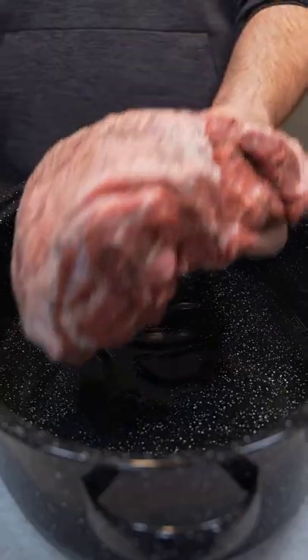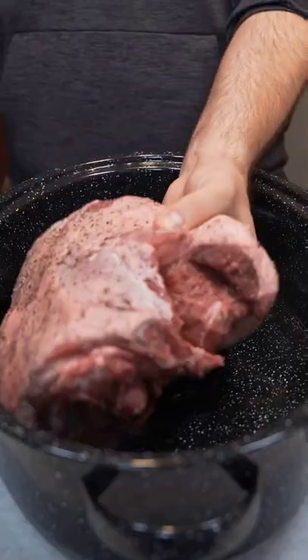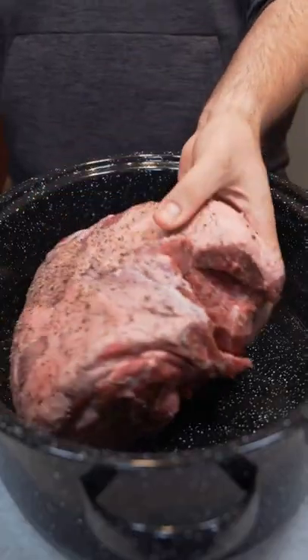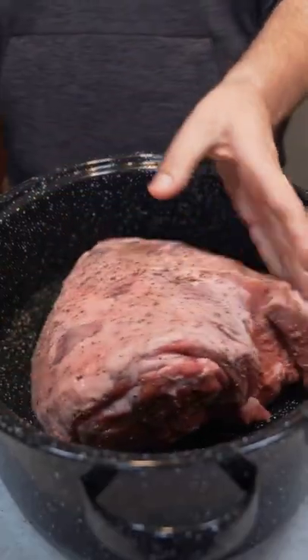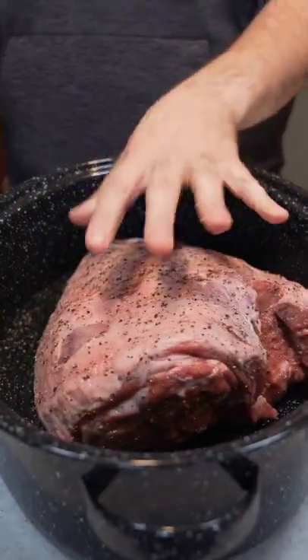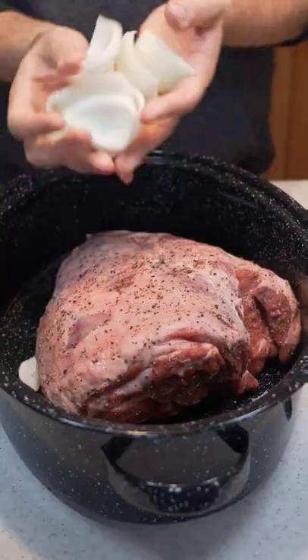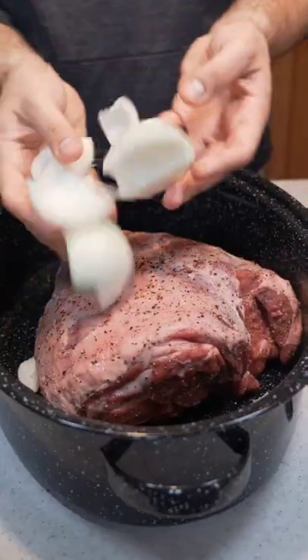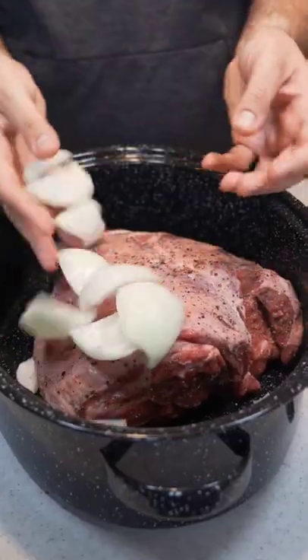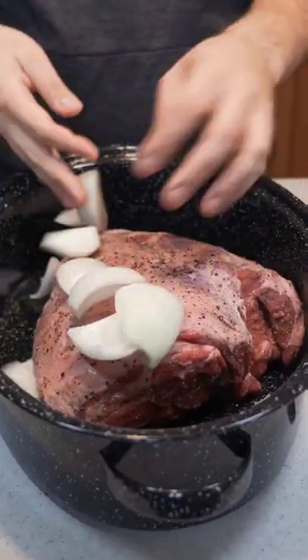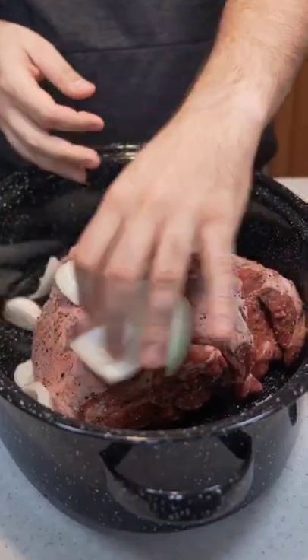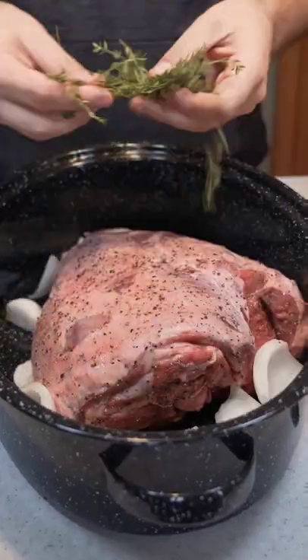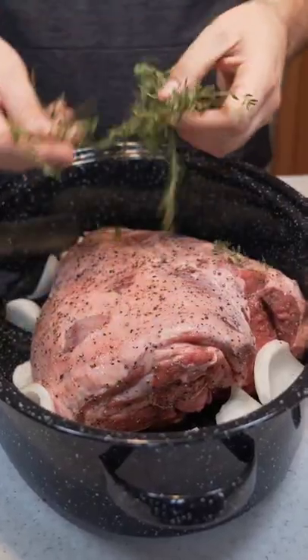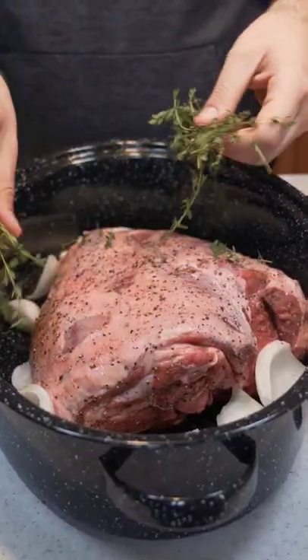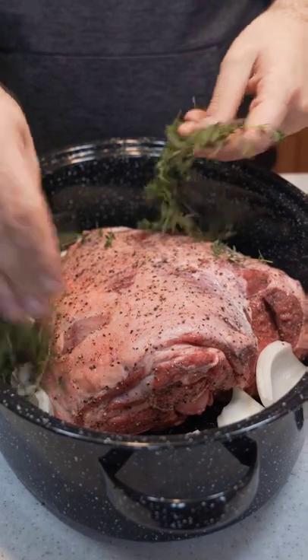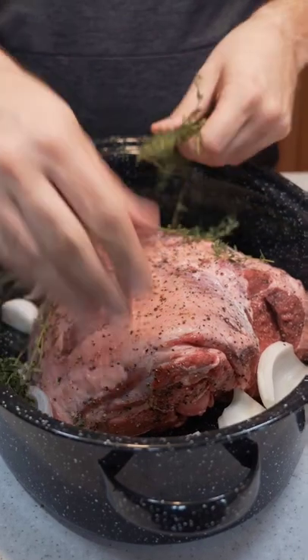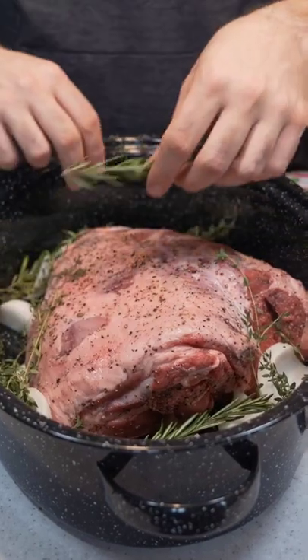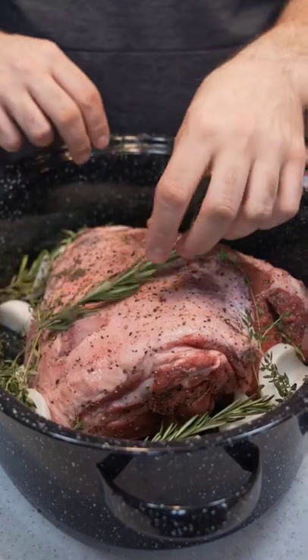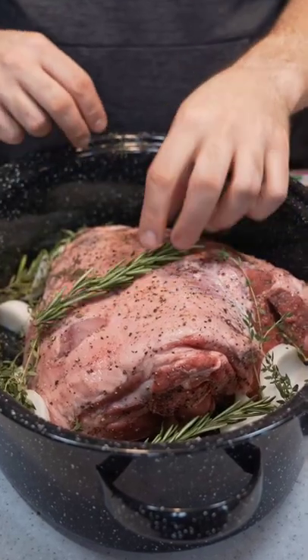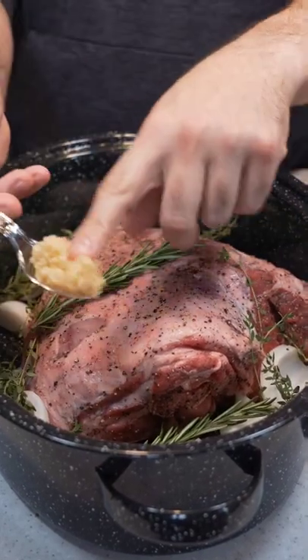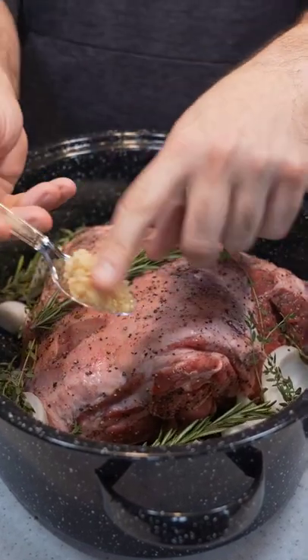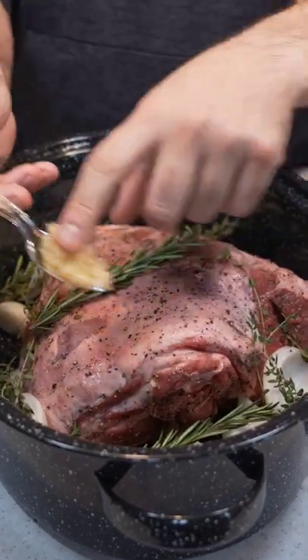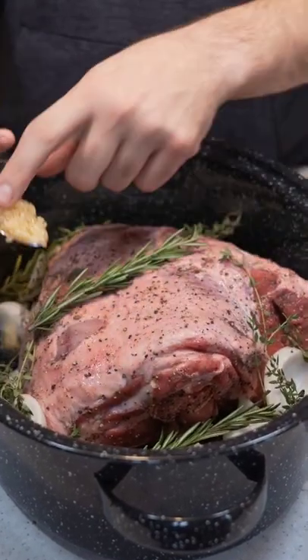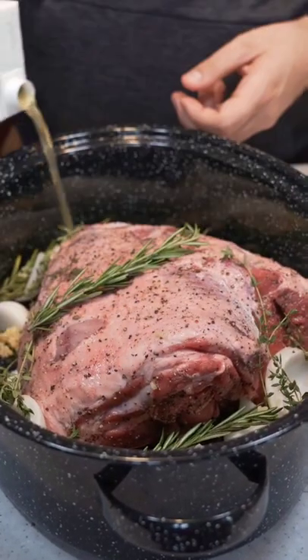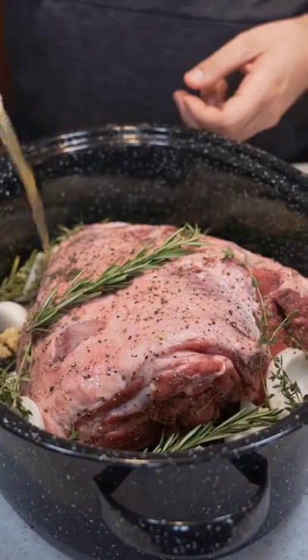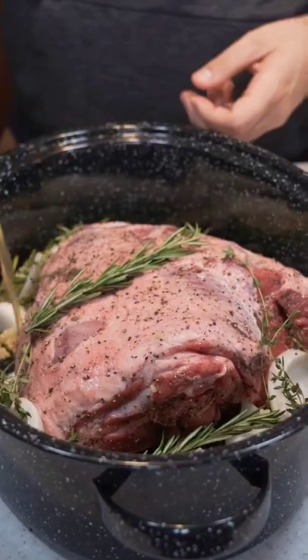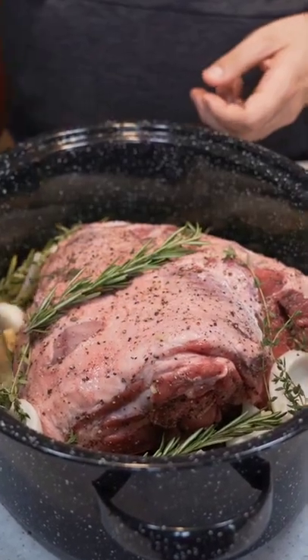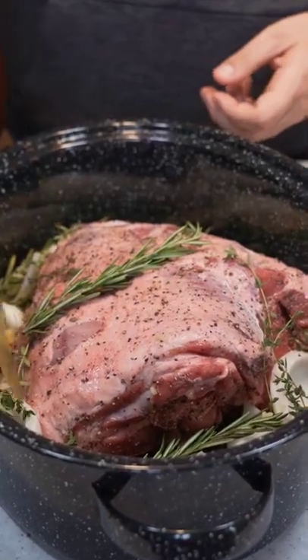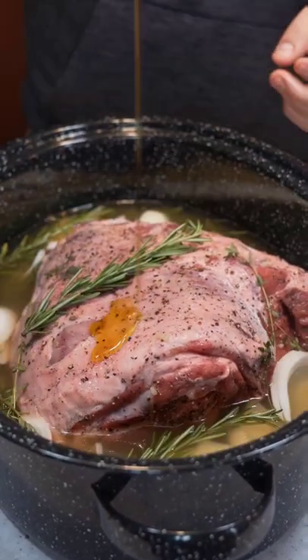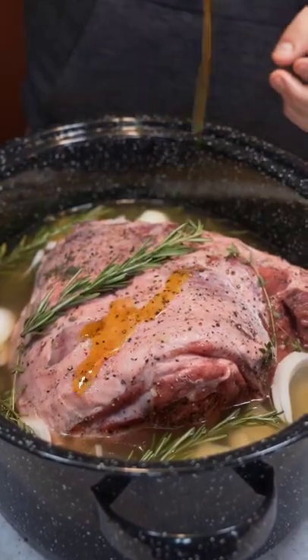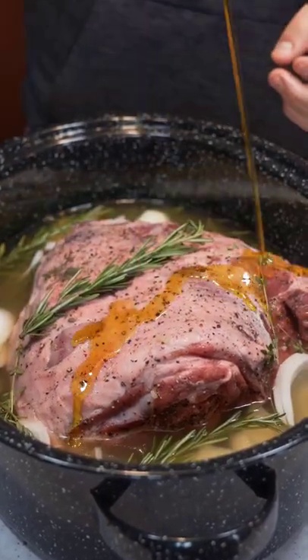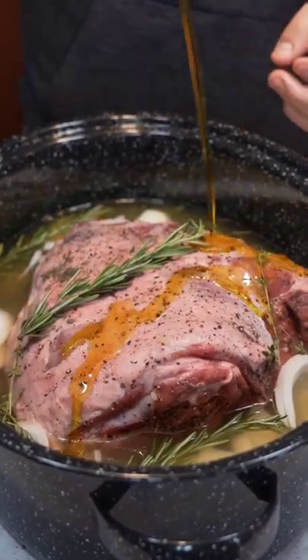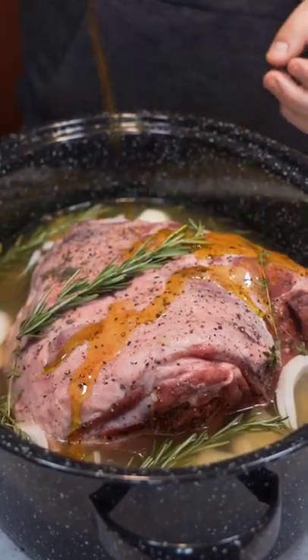Now let's place this piece in a roasting pan followed by a quartered onion, some thyme, rosemary, and garlic. Add 4 cups of stock of your choice, then top it off with some olive oil.